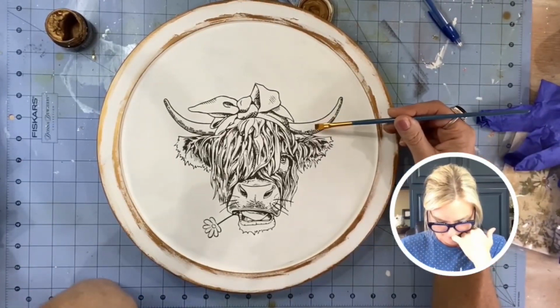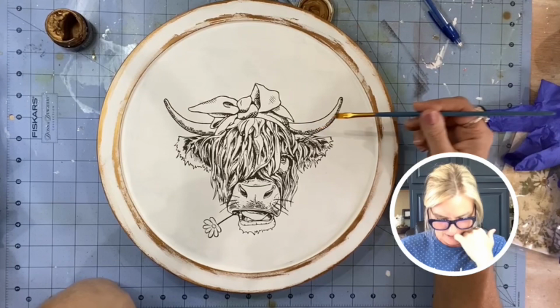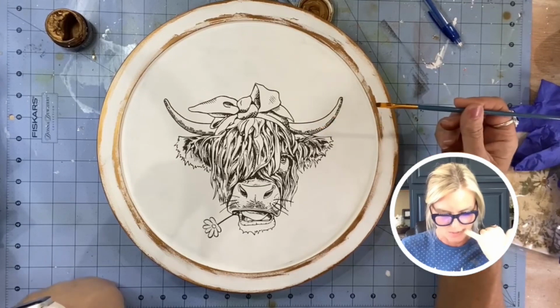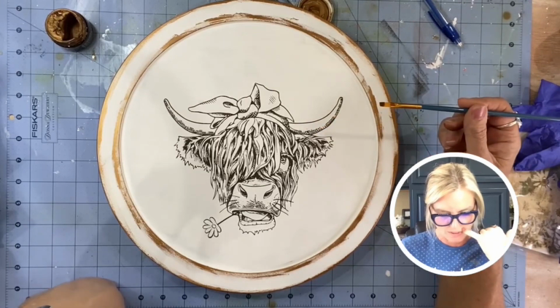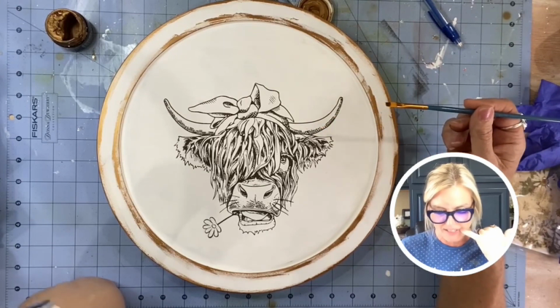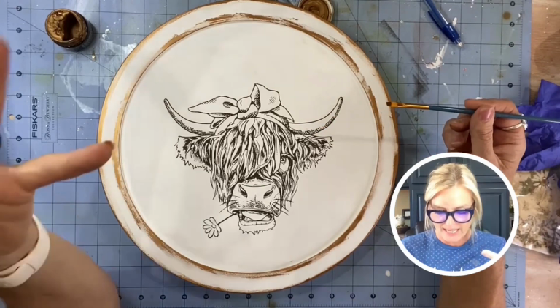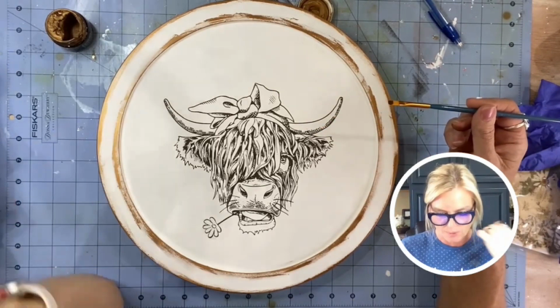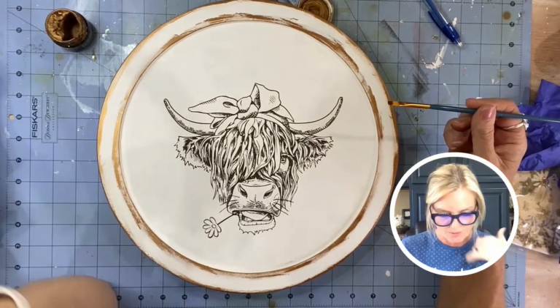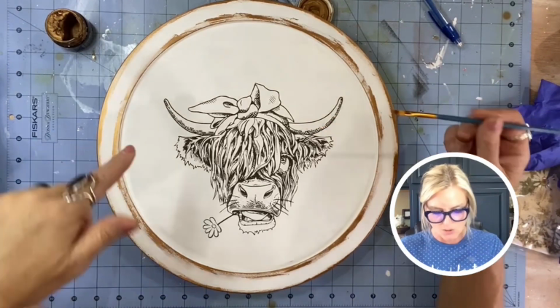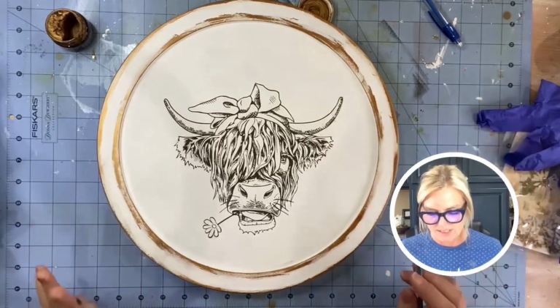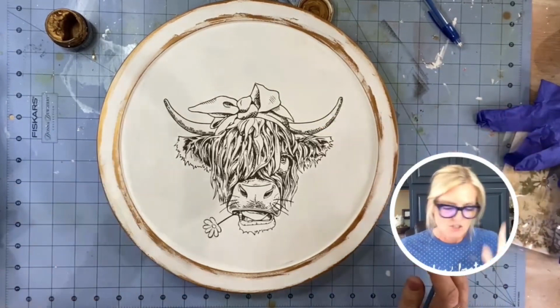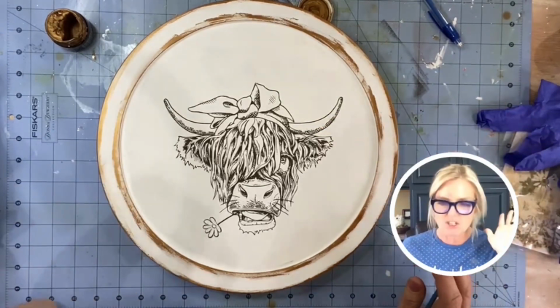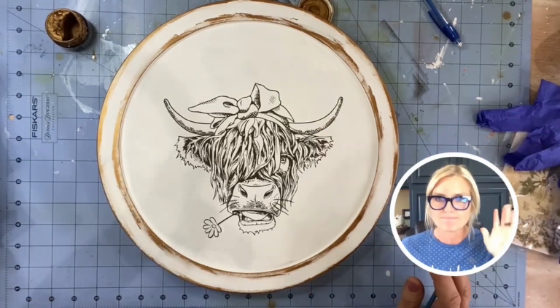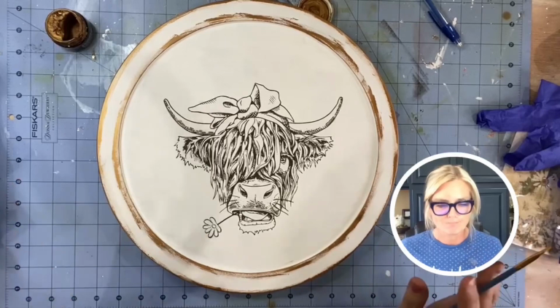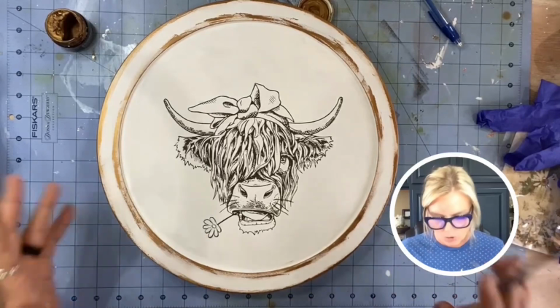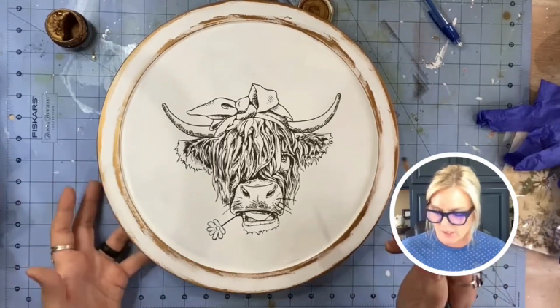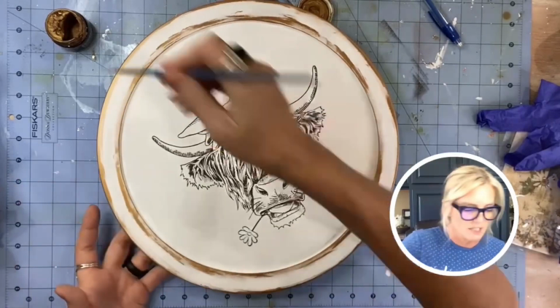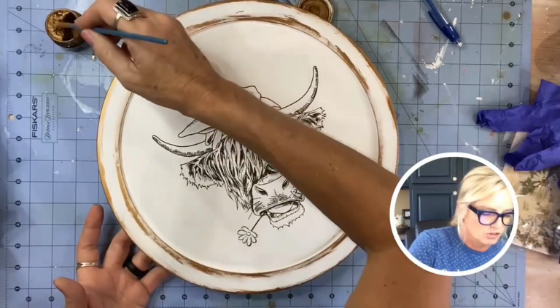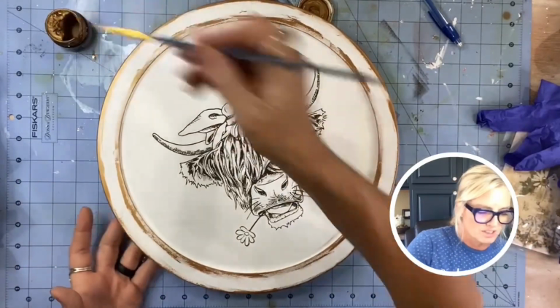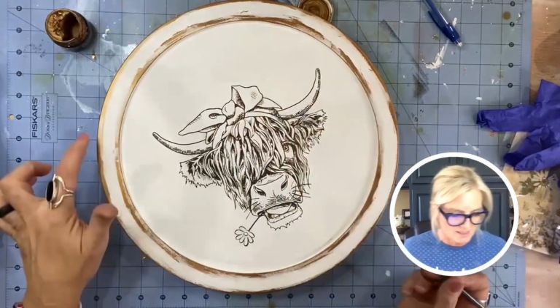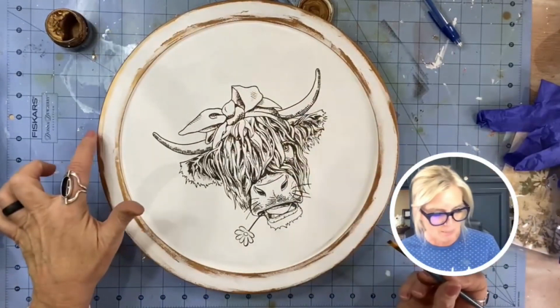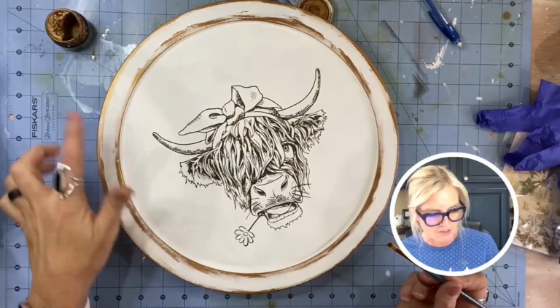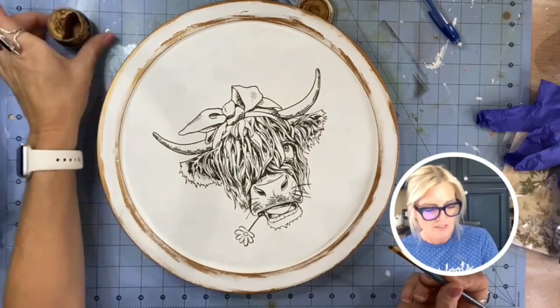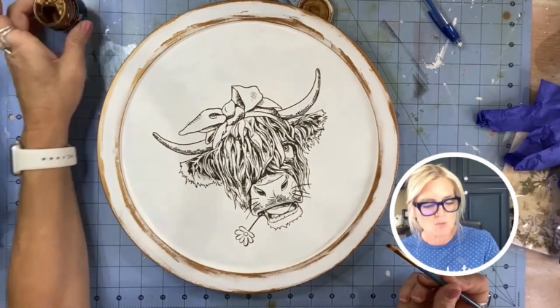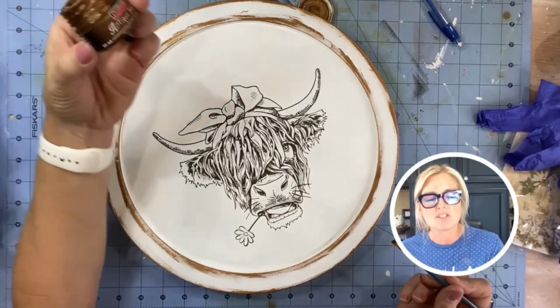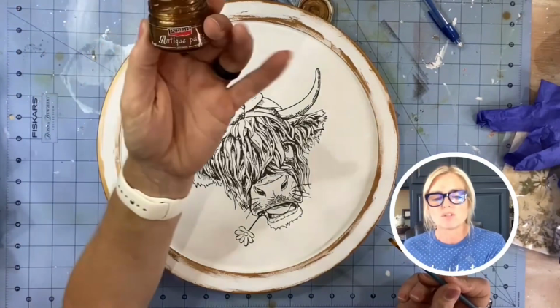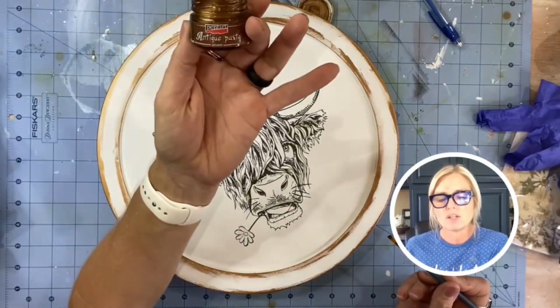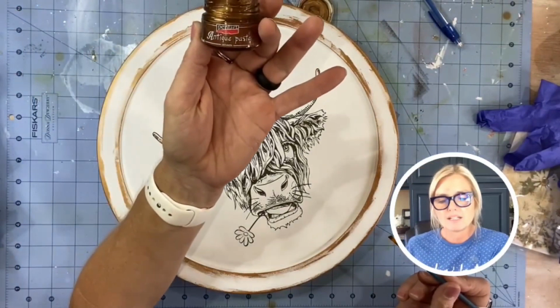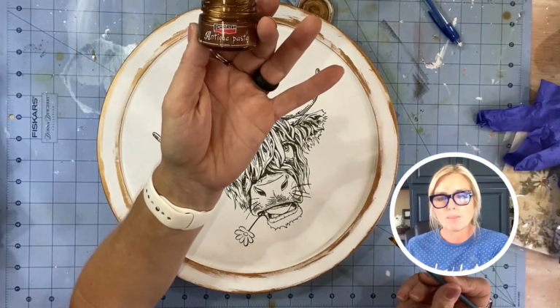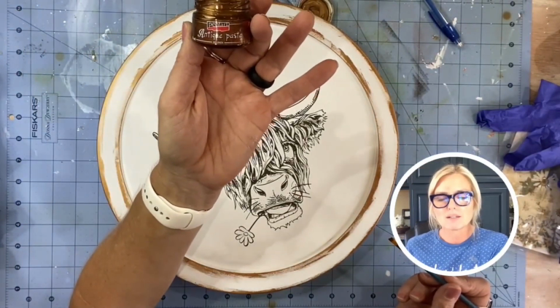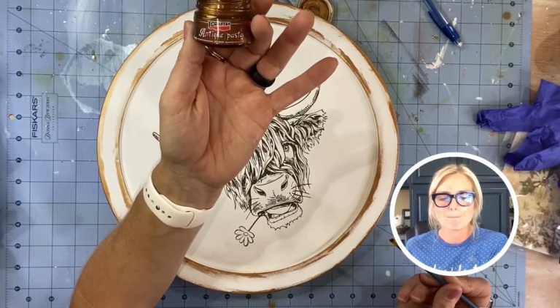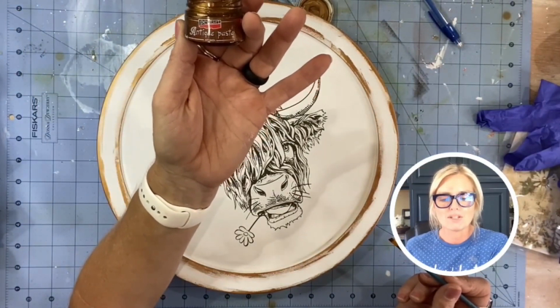I don't want to ruin it but I think it'll add a little bit to it, so I'm just going to do it. I'm going for it. I'm taking a brush and I'm going to use the exact same thing I put on the edges — this is the antique paste by Pentart.